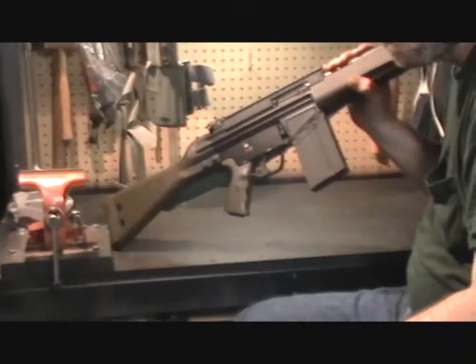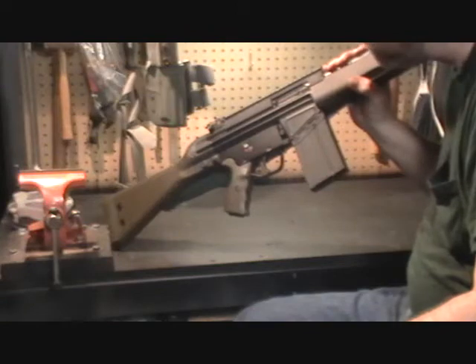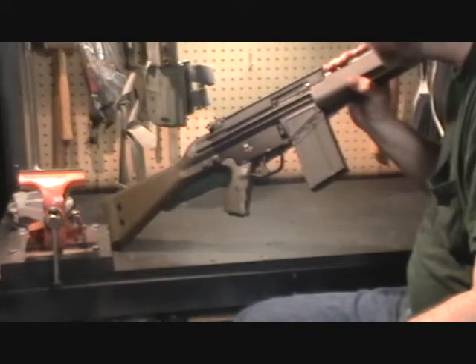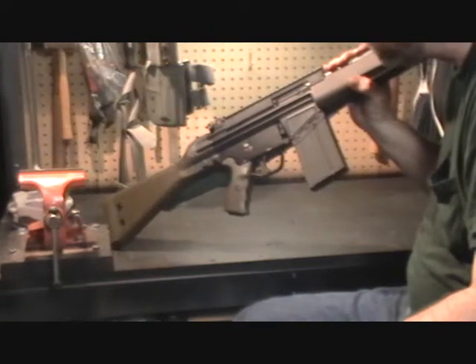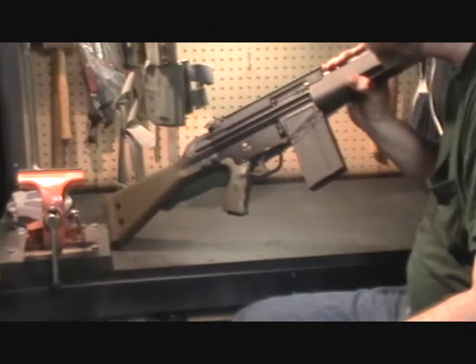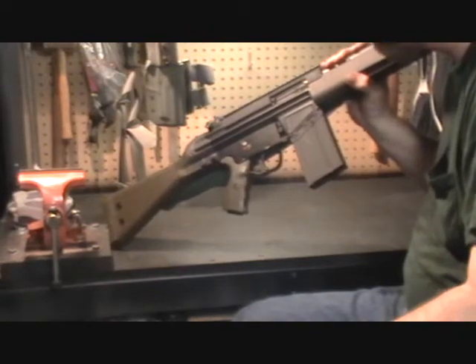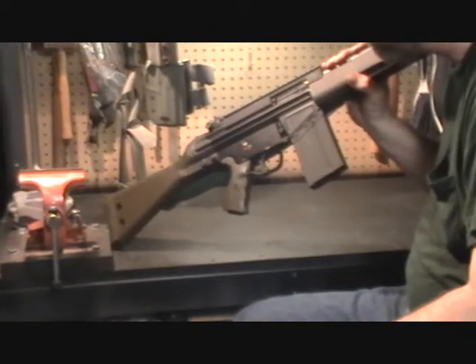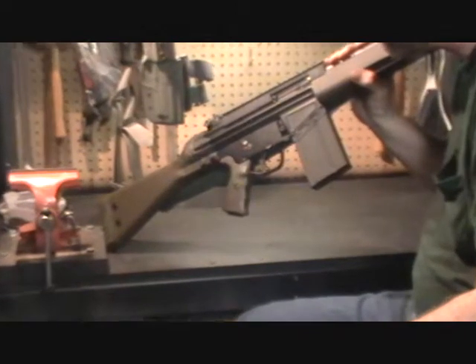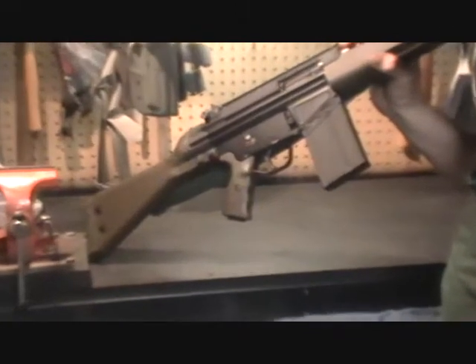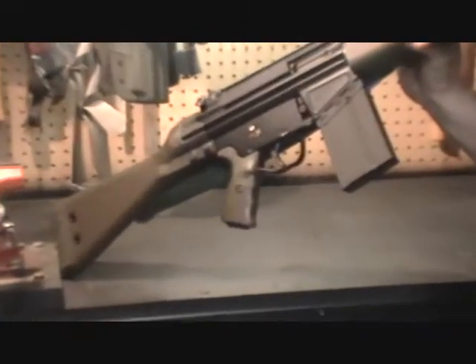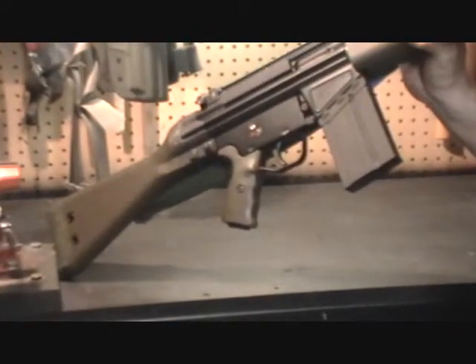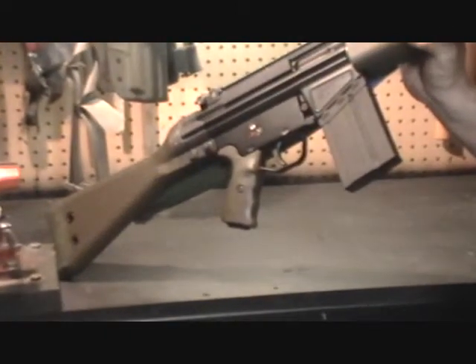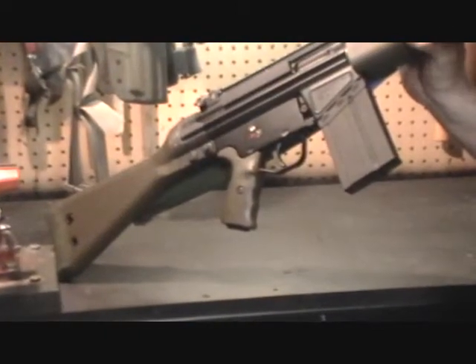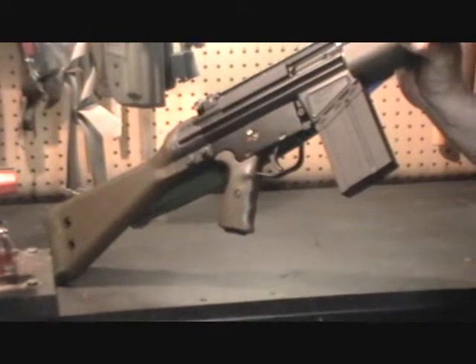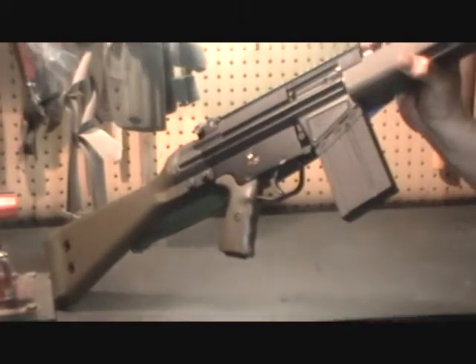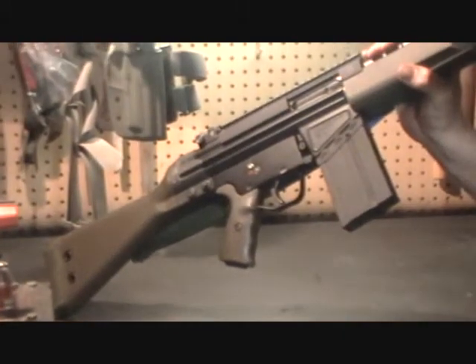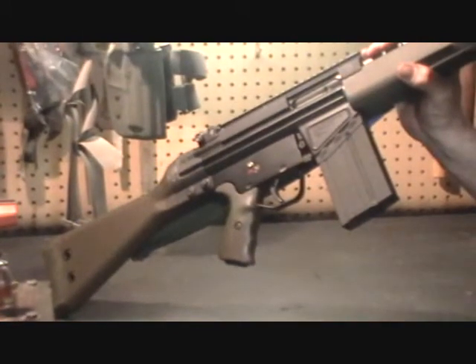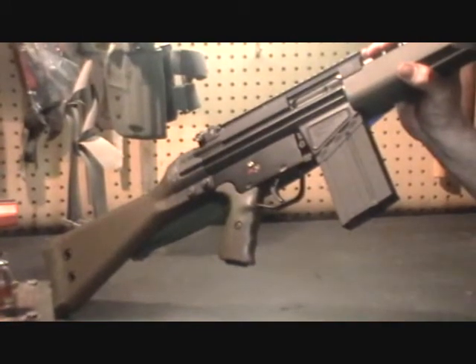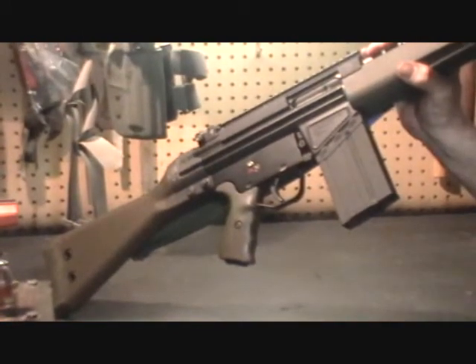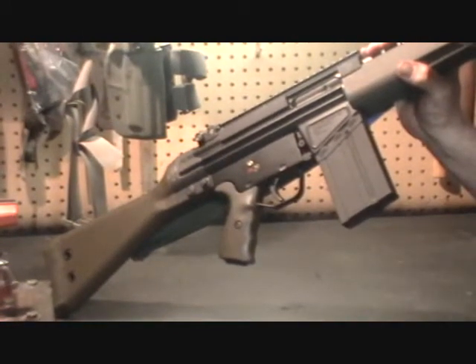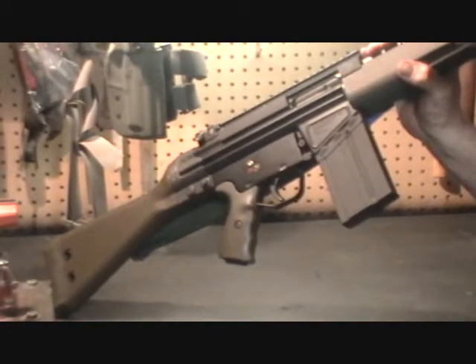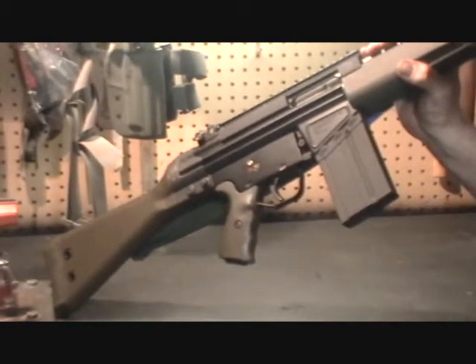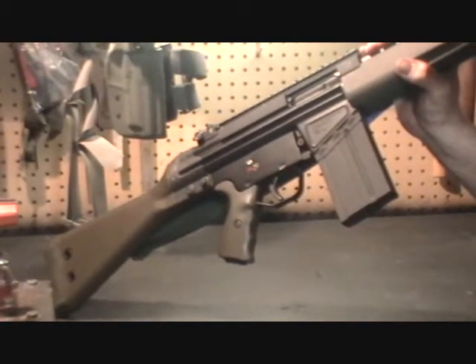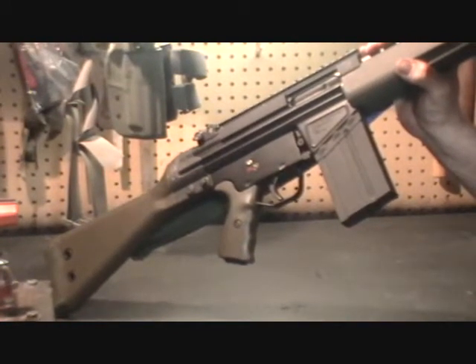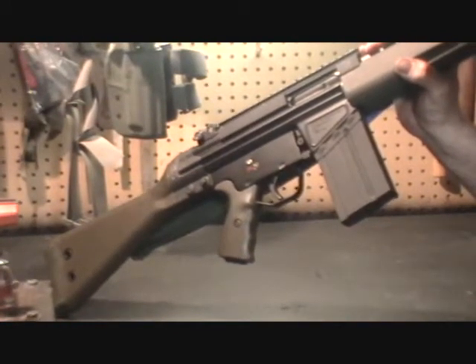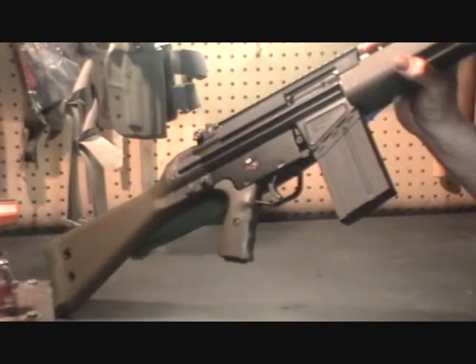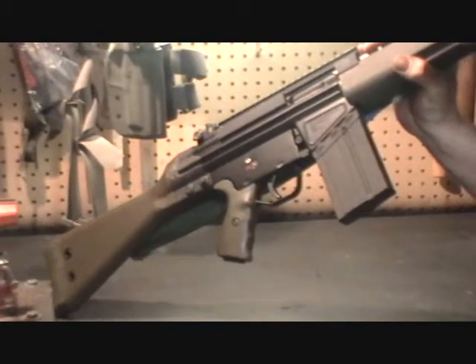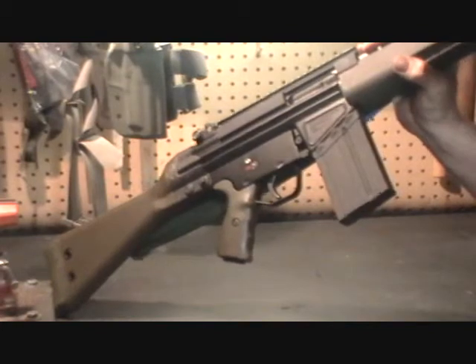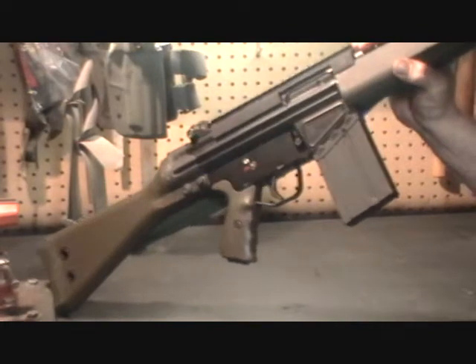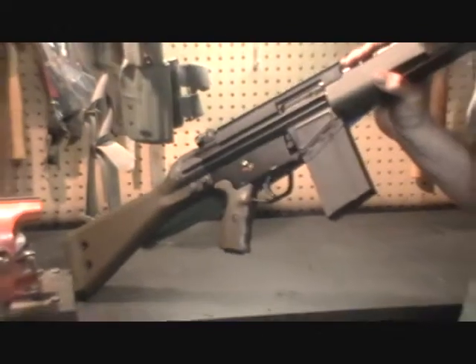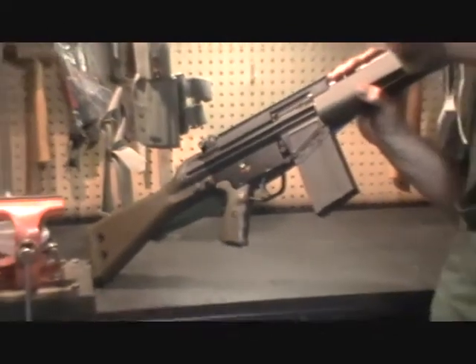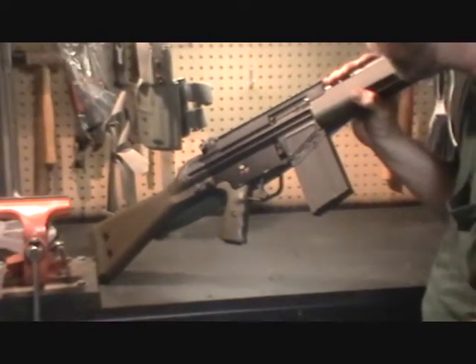Hello. Today we're going to discuss field stripping the Heckler & Koch HK91 G3 .308 Battle Rifle. It's a pretty simple procedure and we'll get started right now.